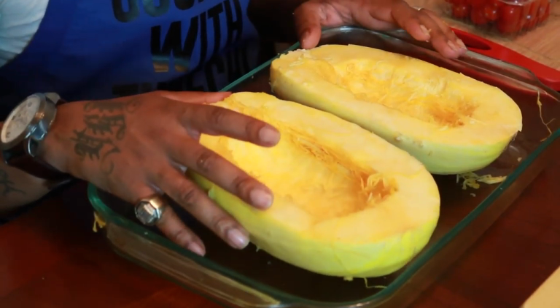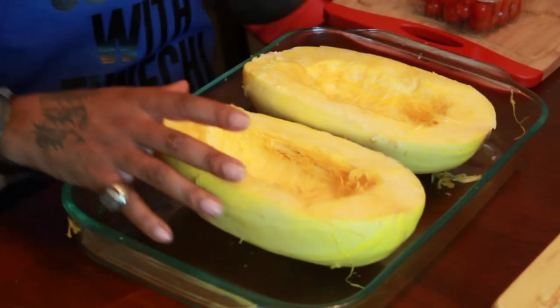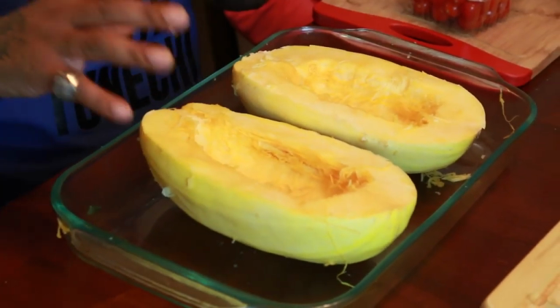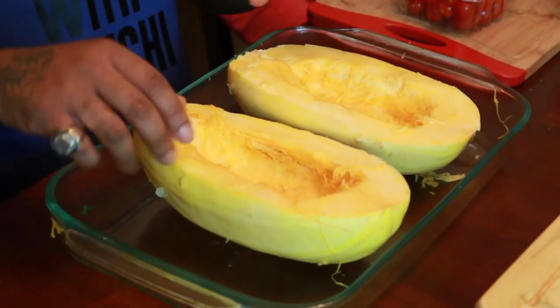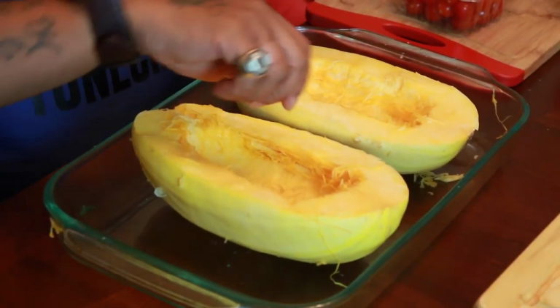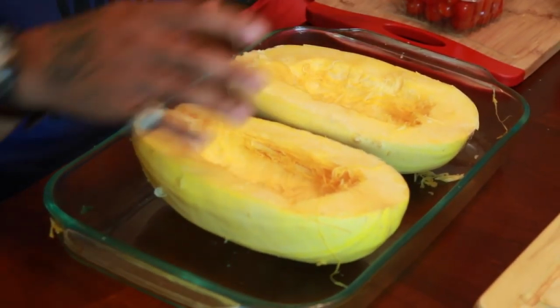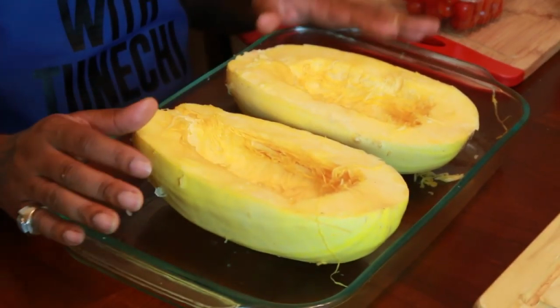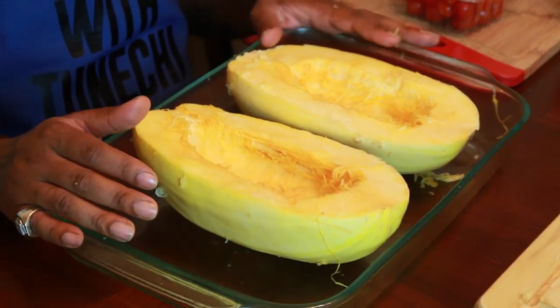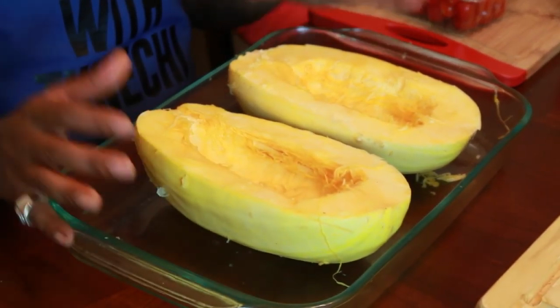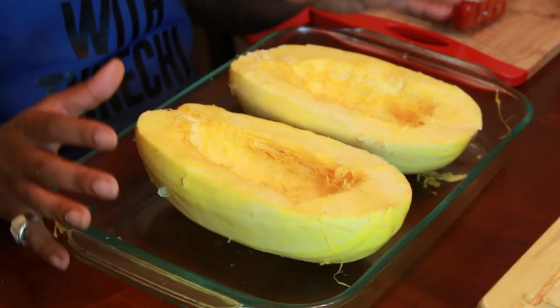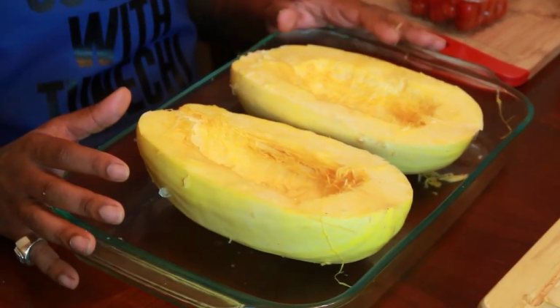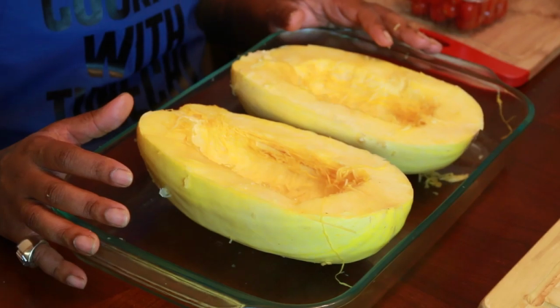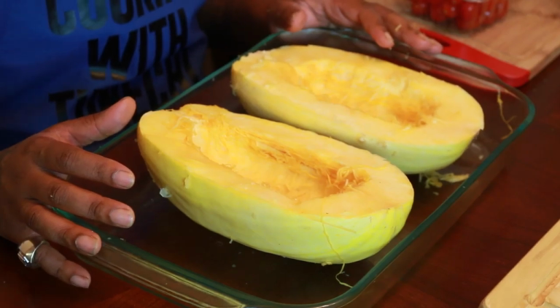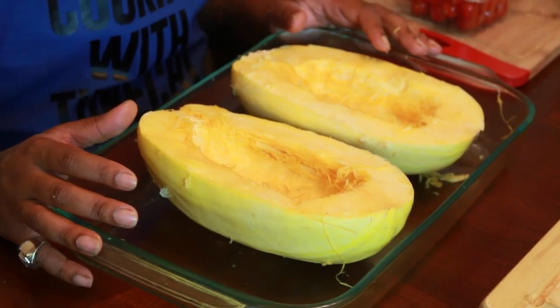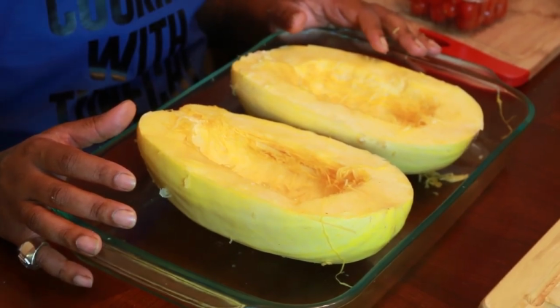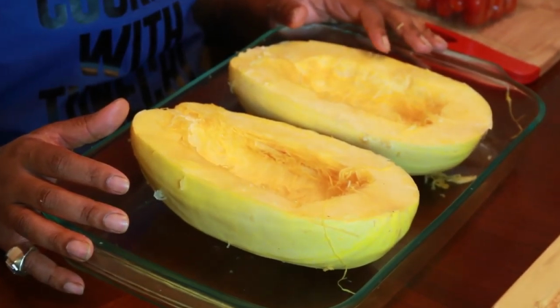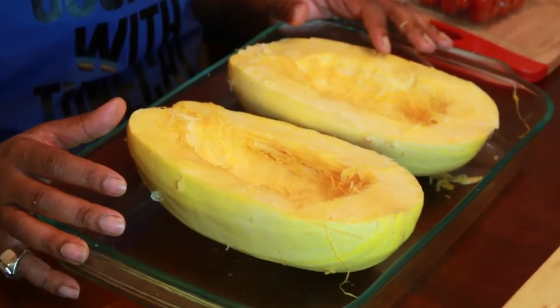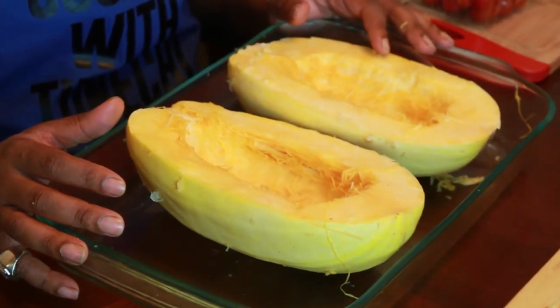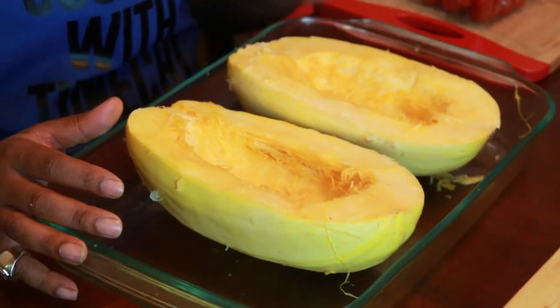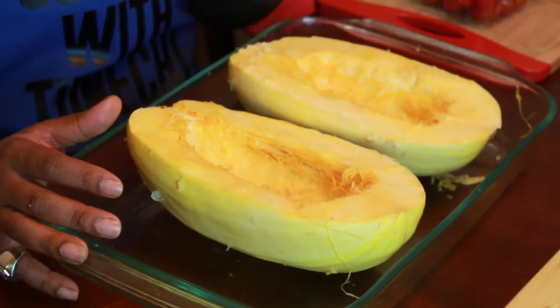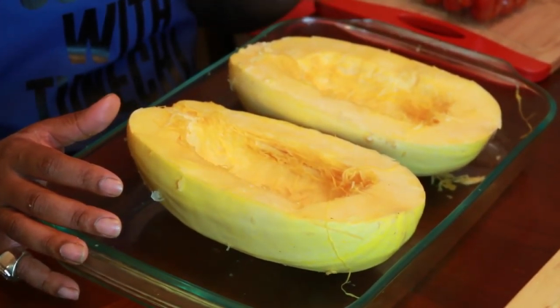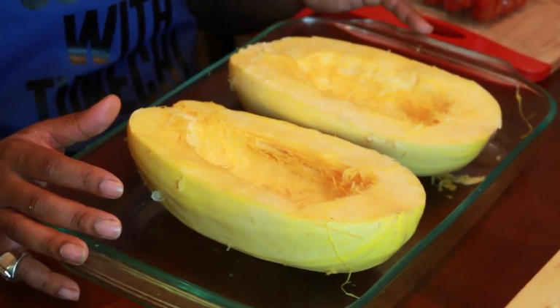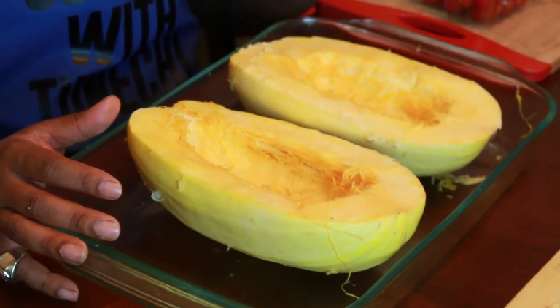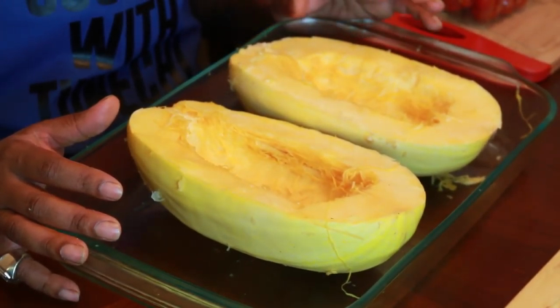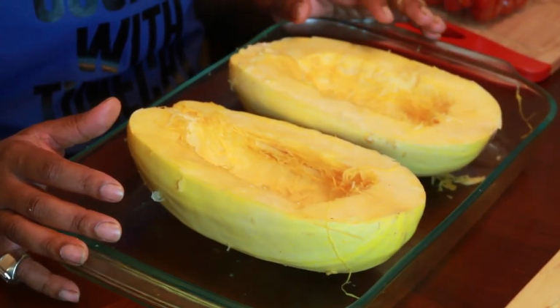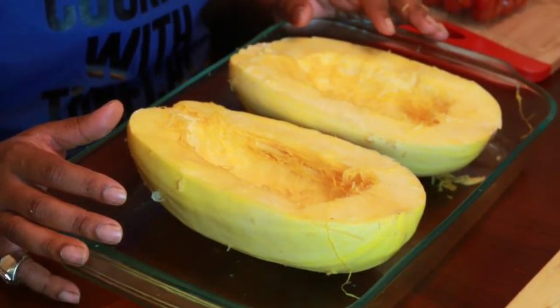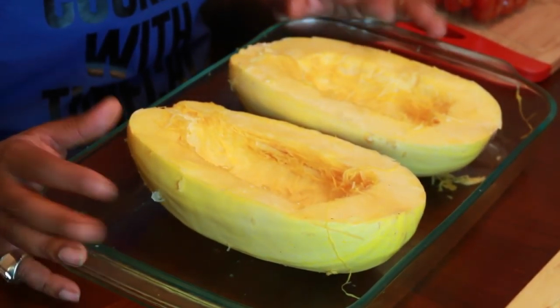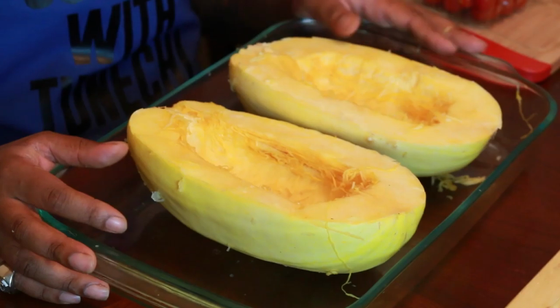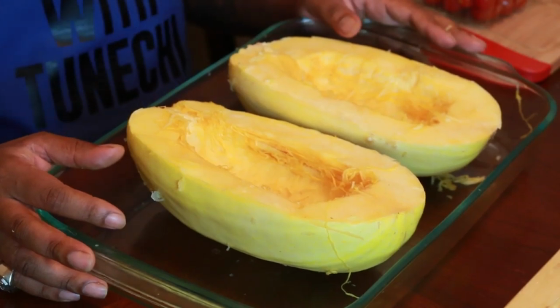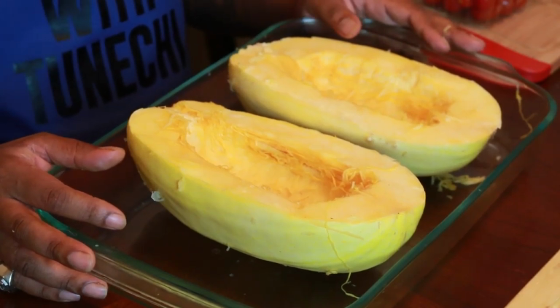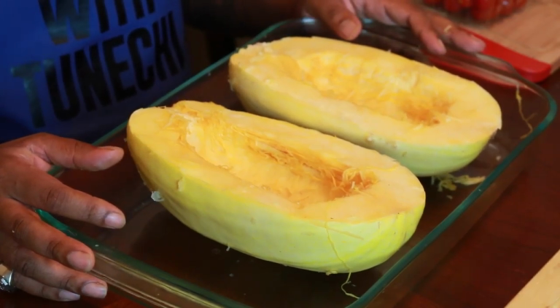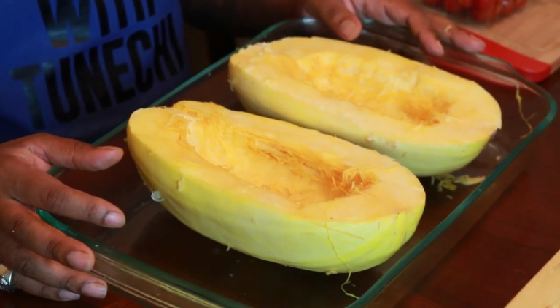The squash — I already got everything out. Now you're going to put it into the oven for about an hour to an hour and 15 minutes. Let's rock and roll.